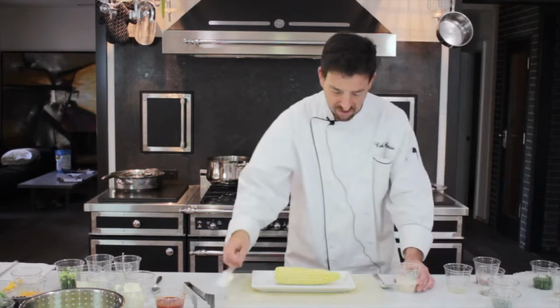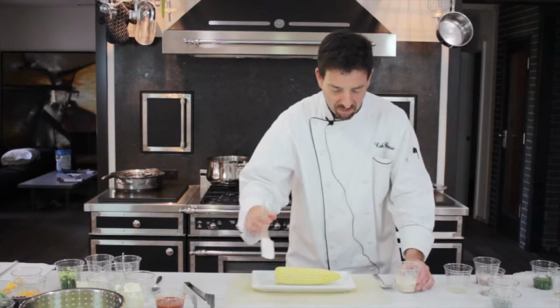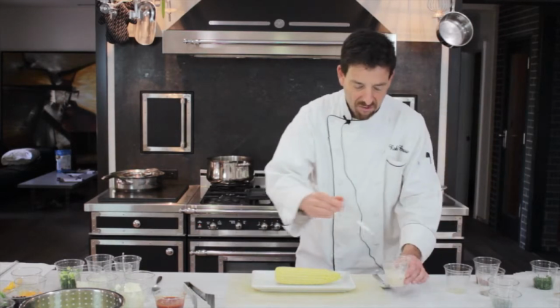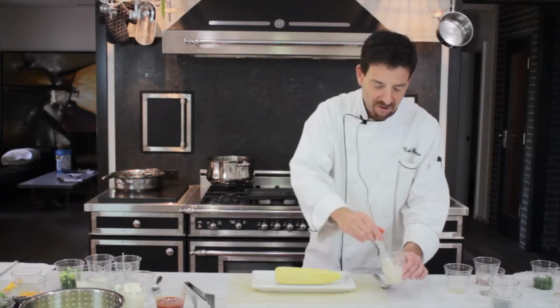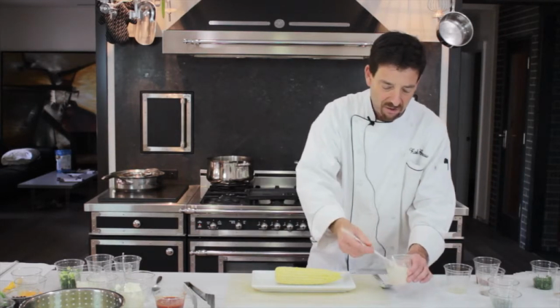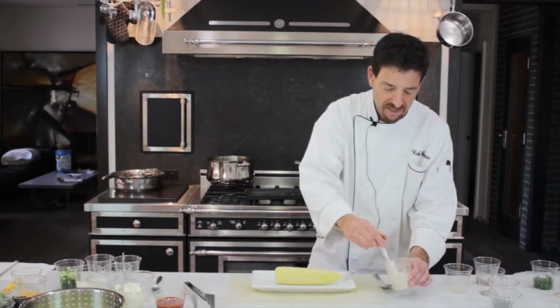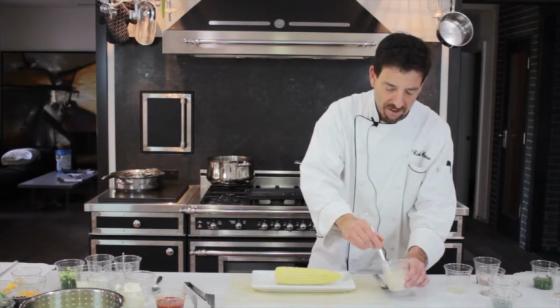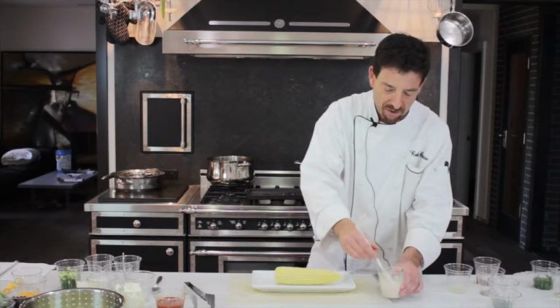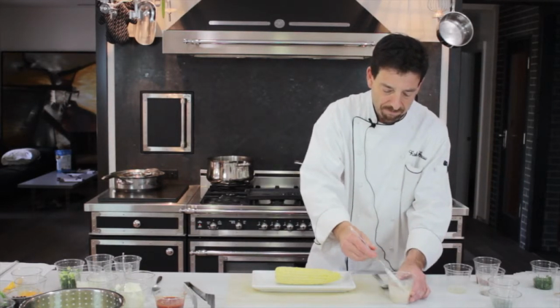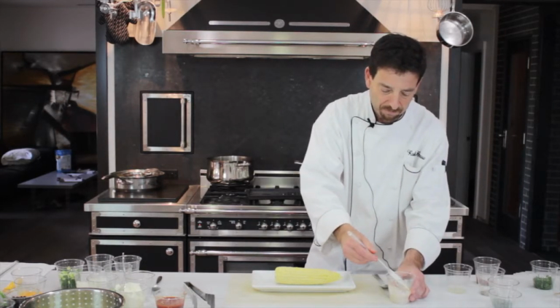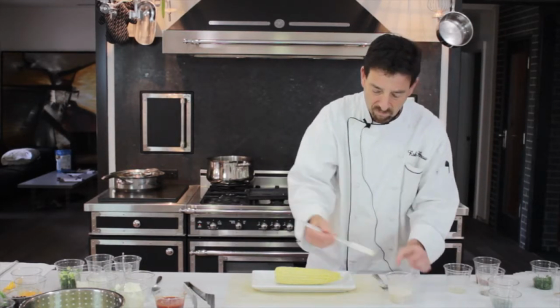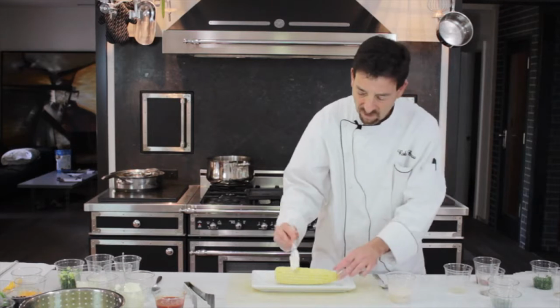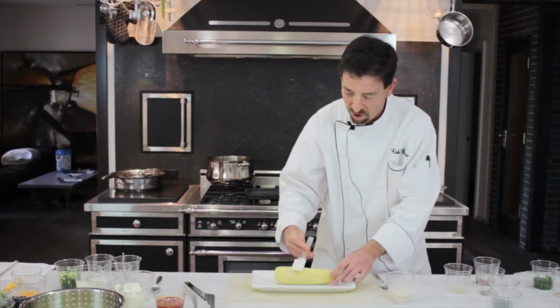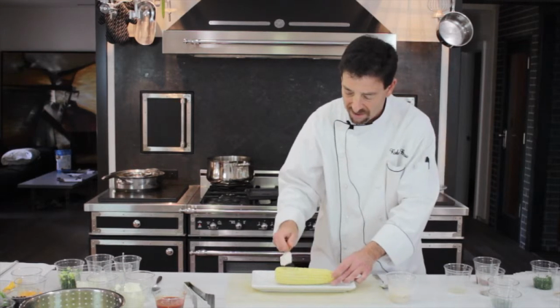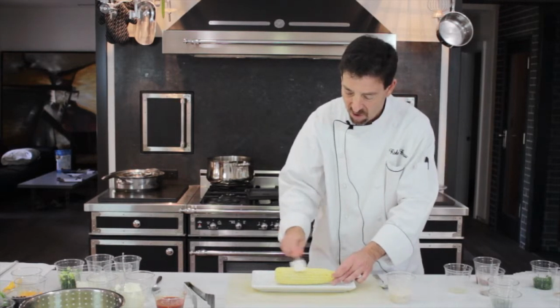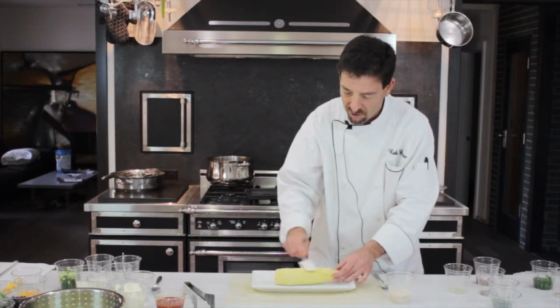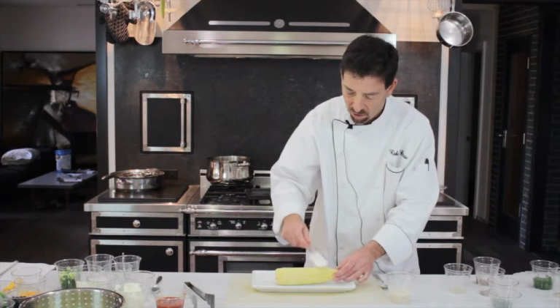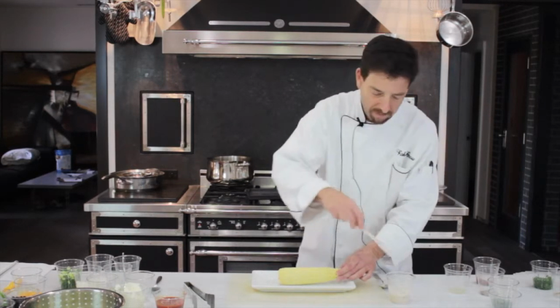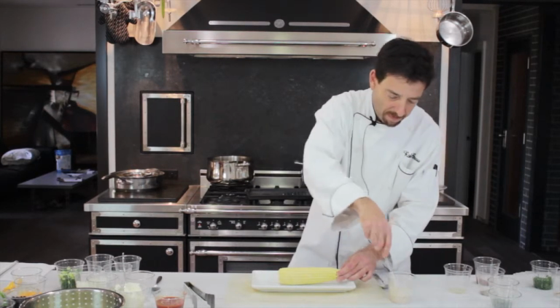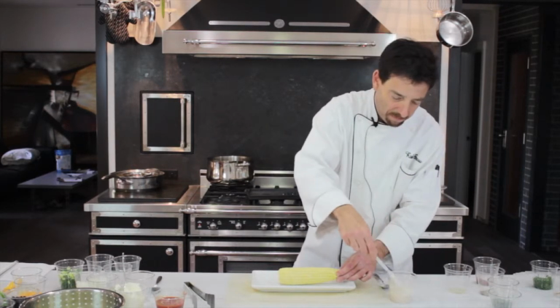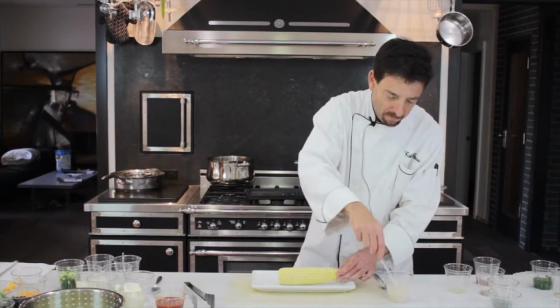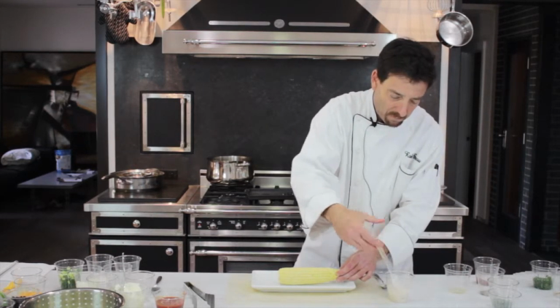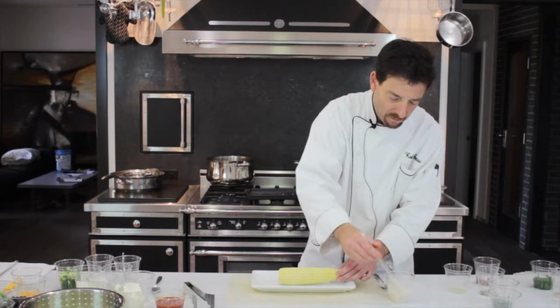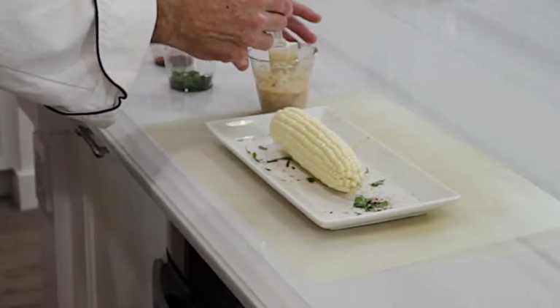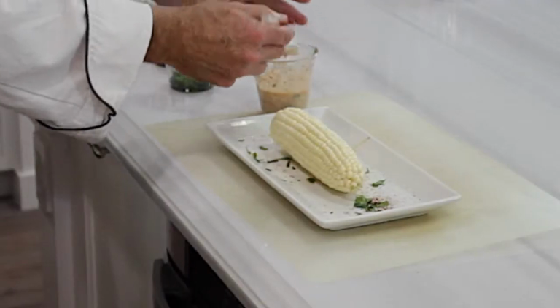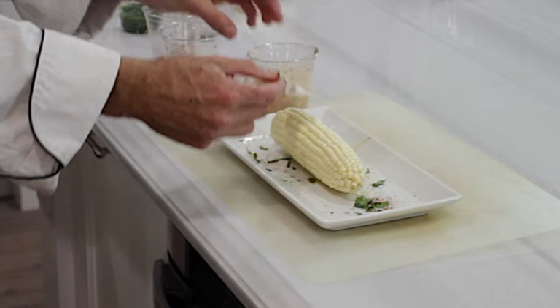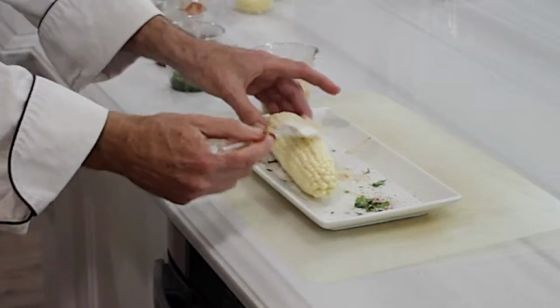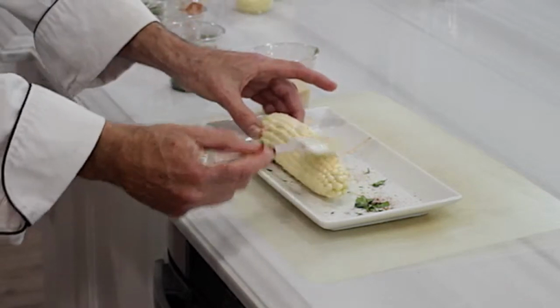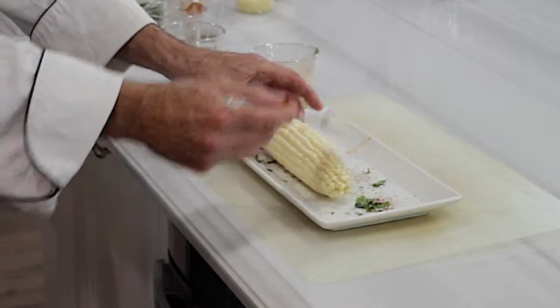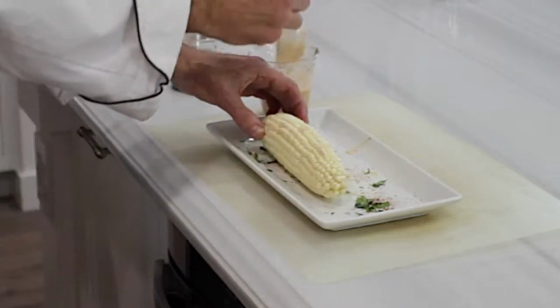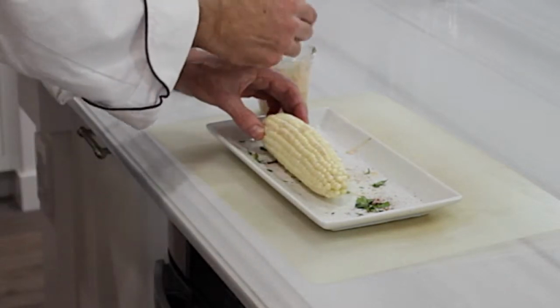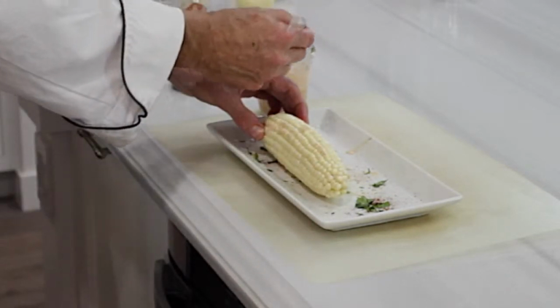With your spatula, take your mixture and rub it on your corn, making sure that it is totally covered.